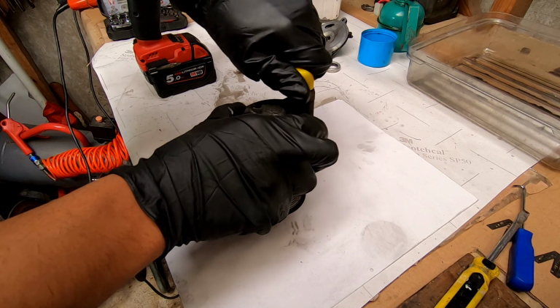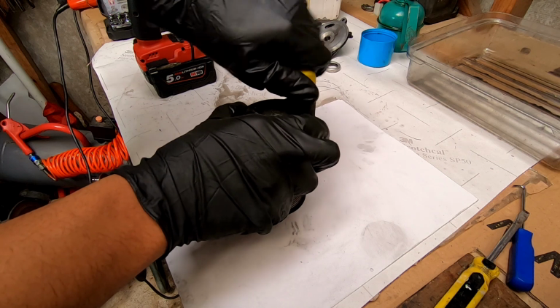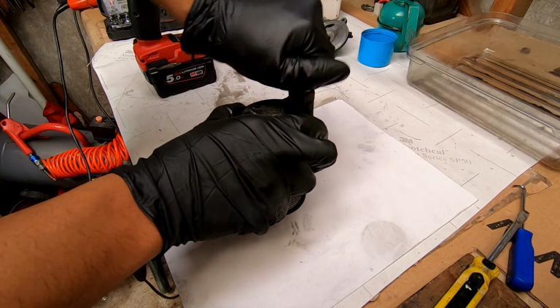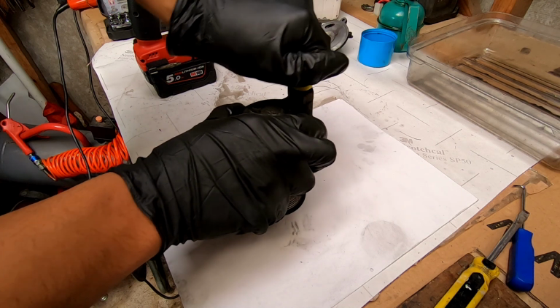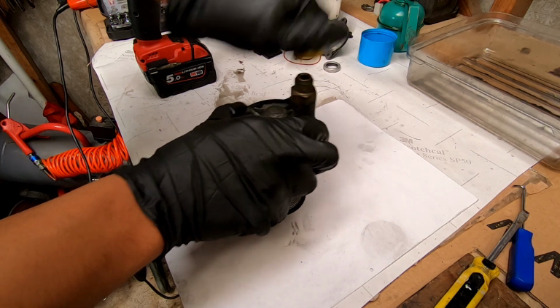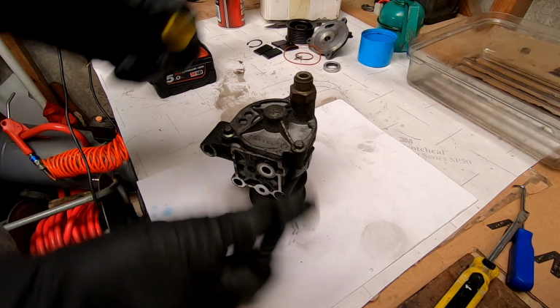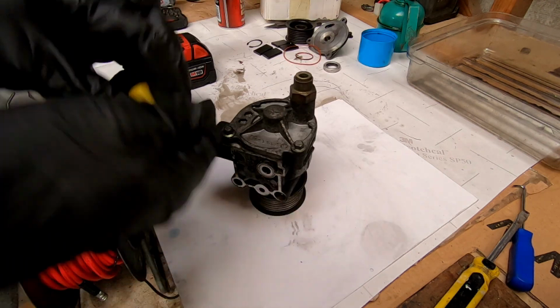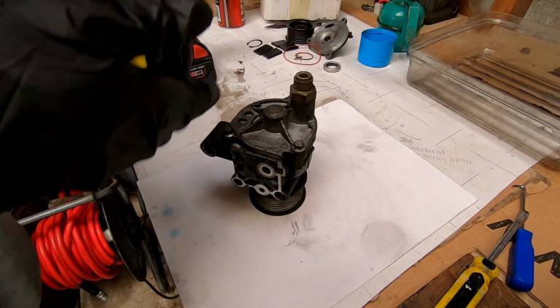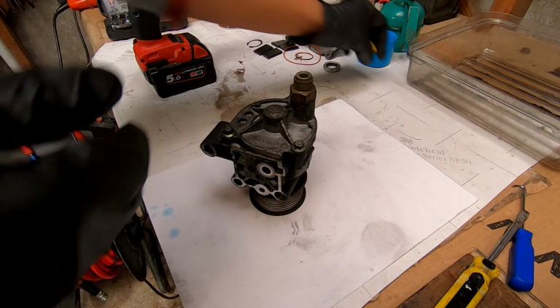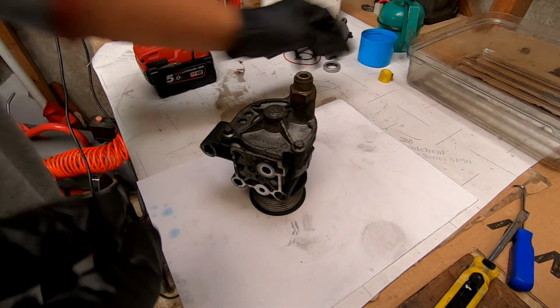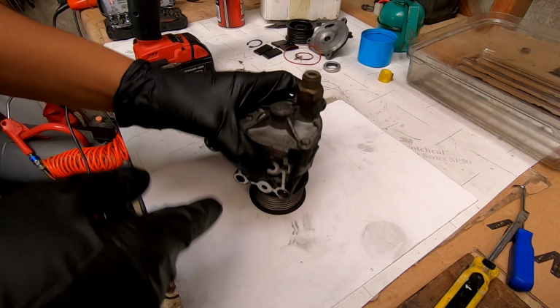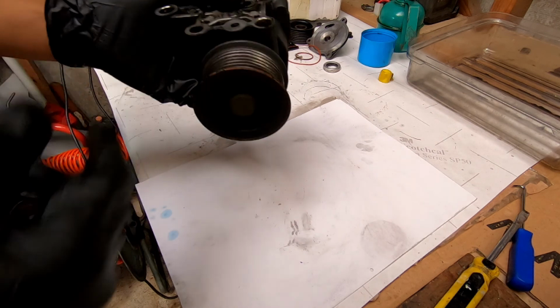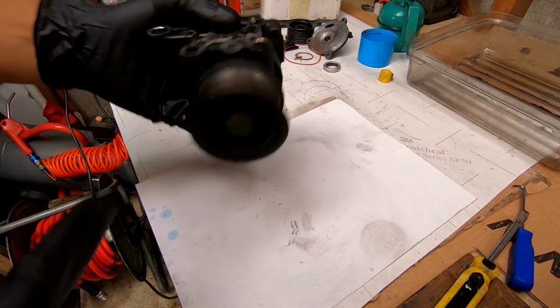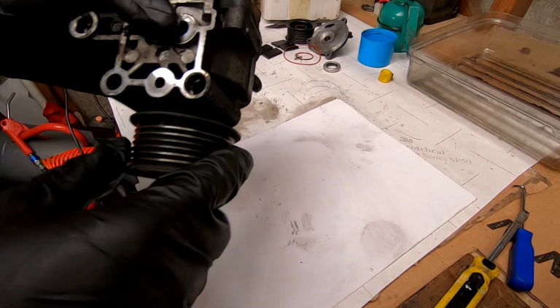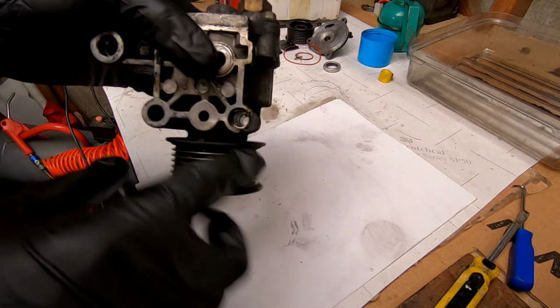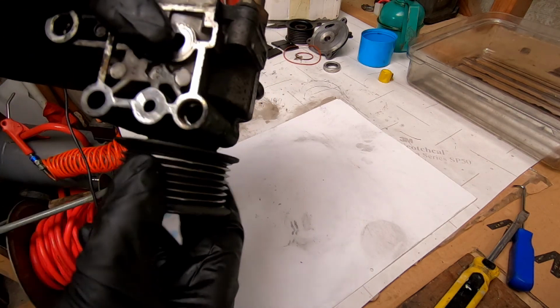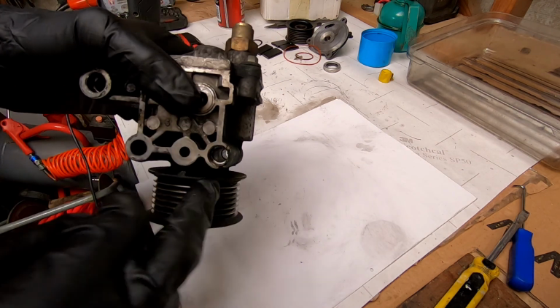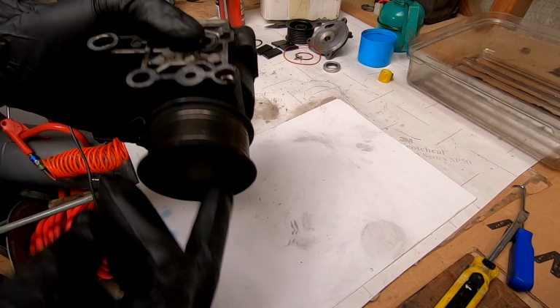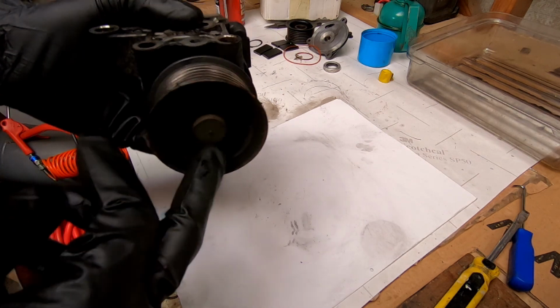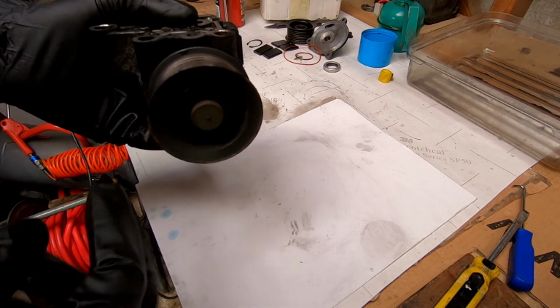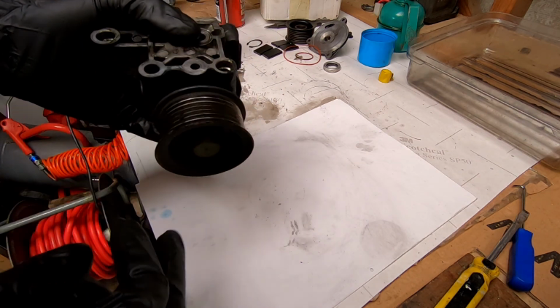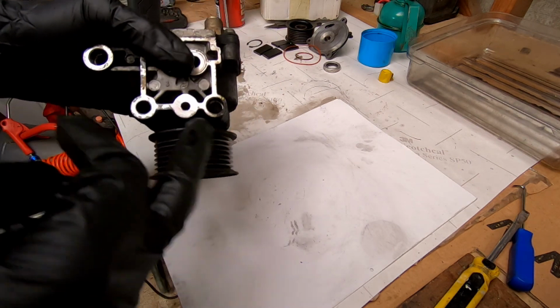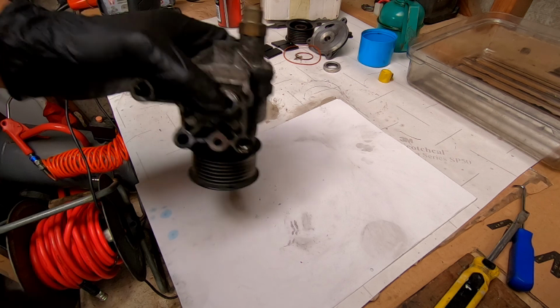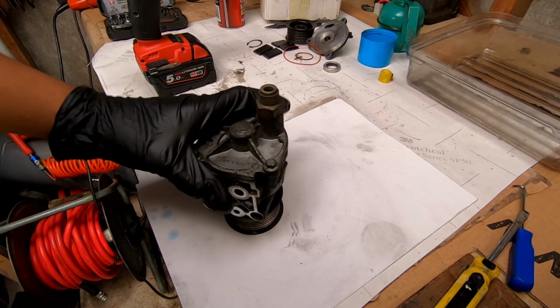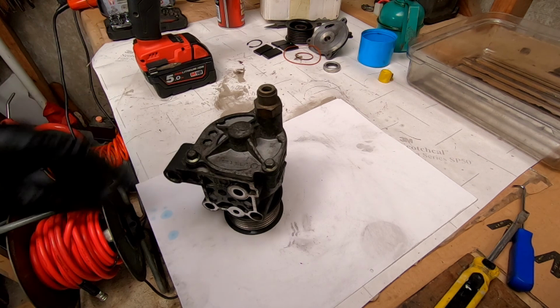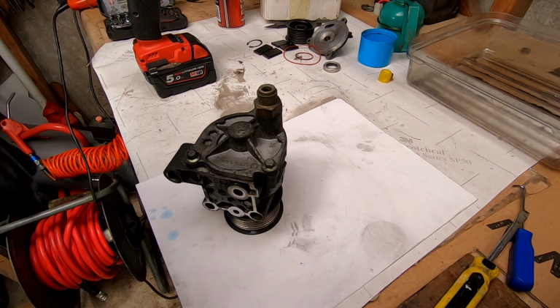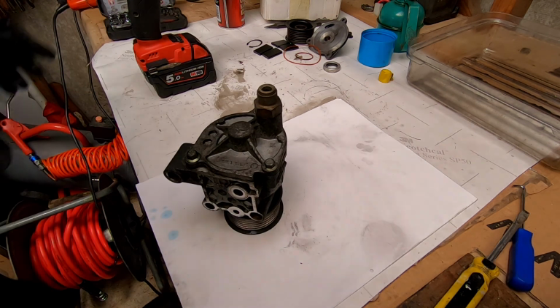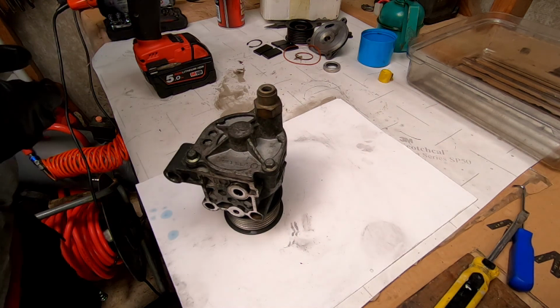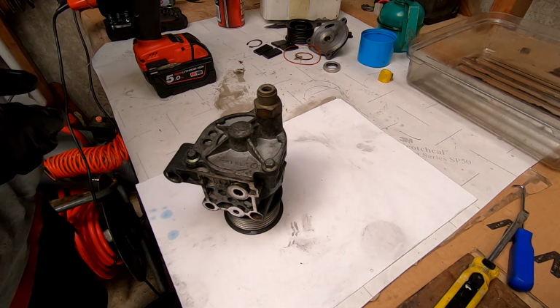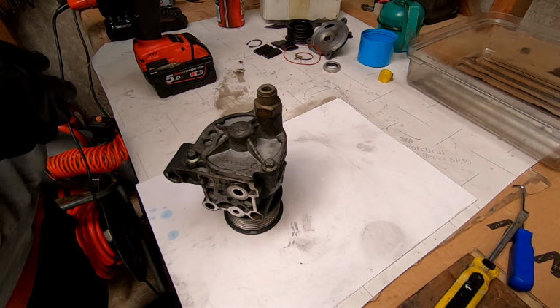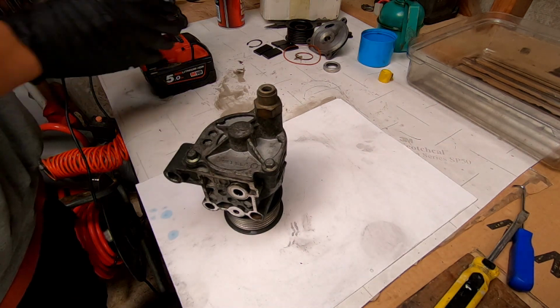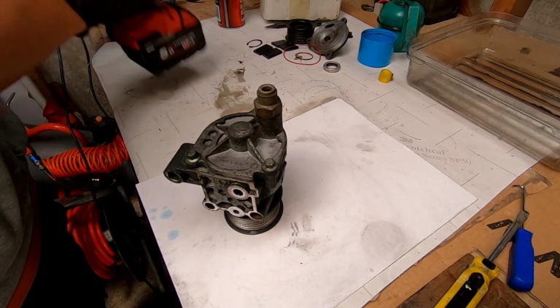Hey everyone, this is just a quick video on what goes wrong with these Ford Transit tip pumps and why they leak. Normally the front seal goes on them, so I thought I'd quickly open one up and just show you the innards of it.